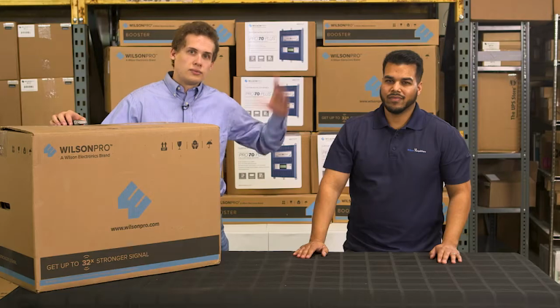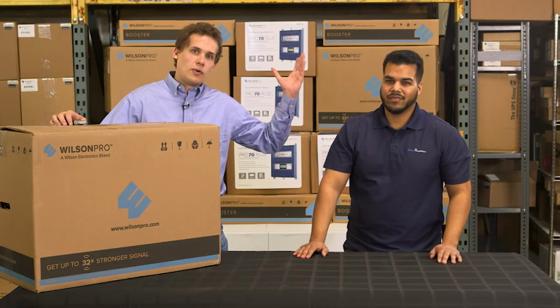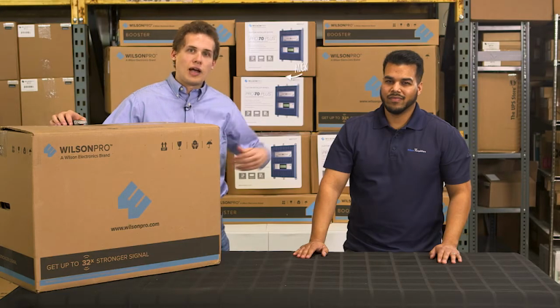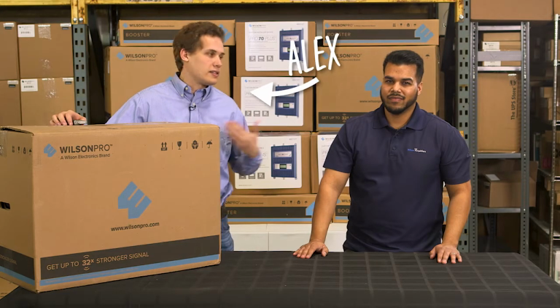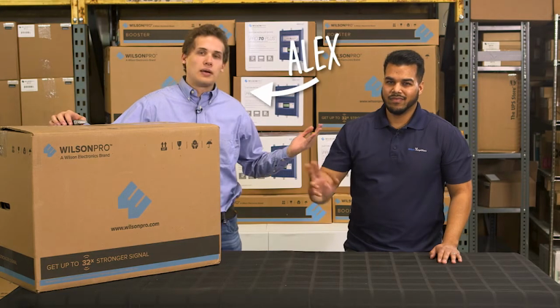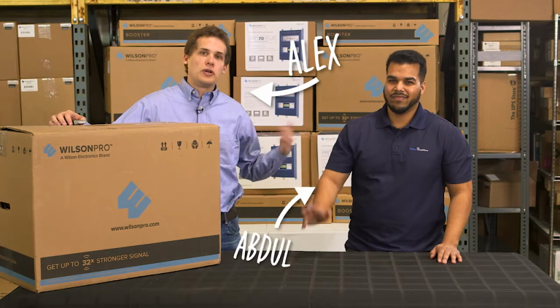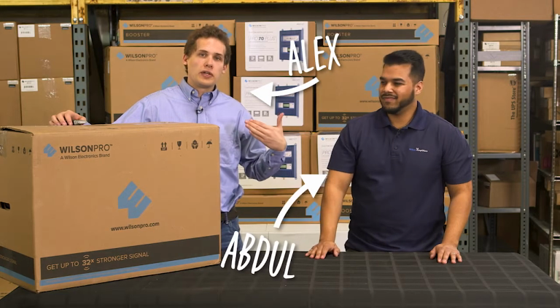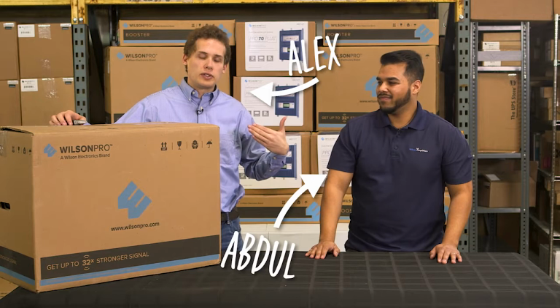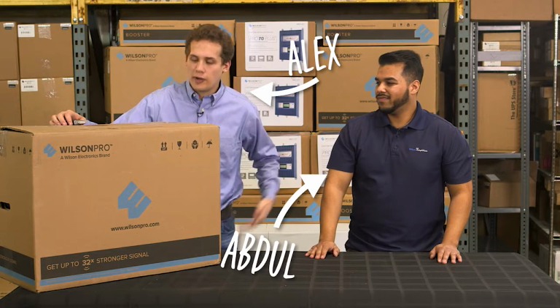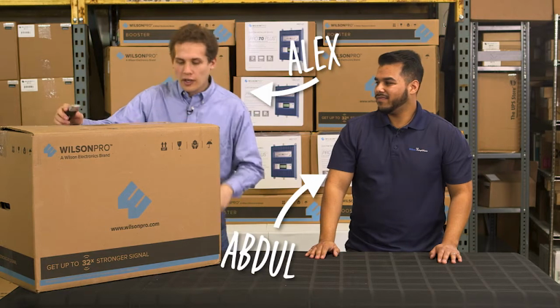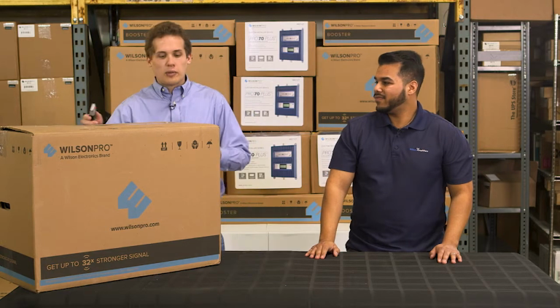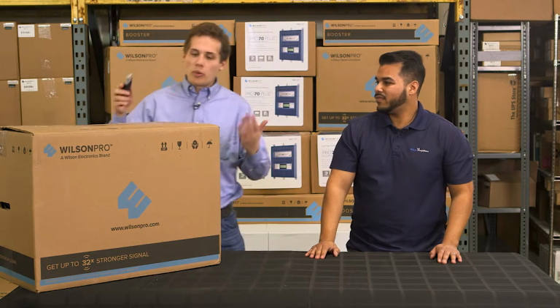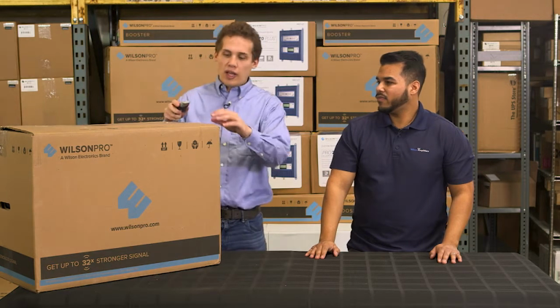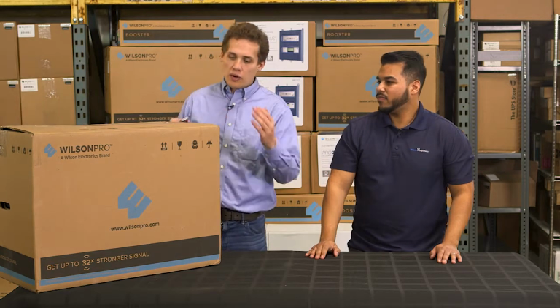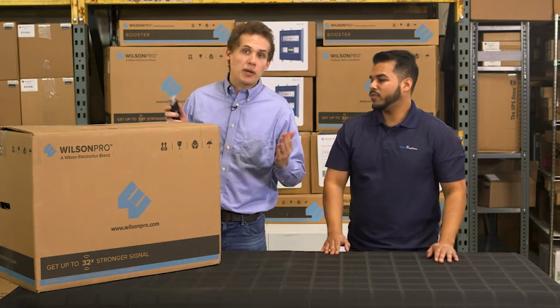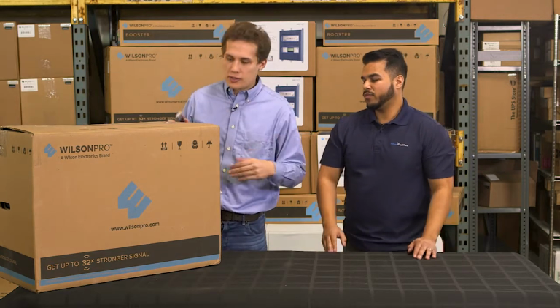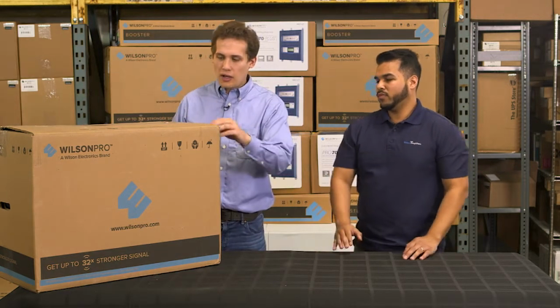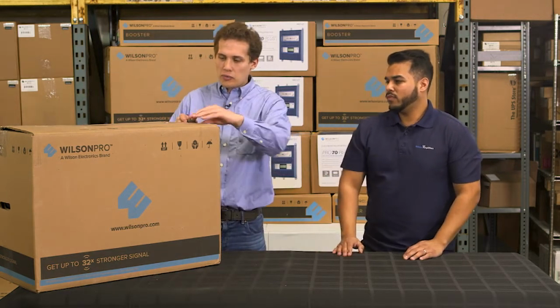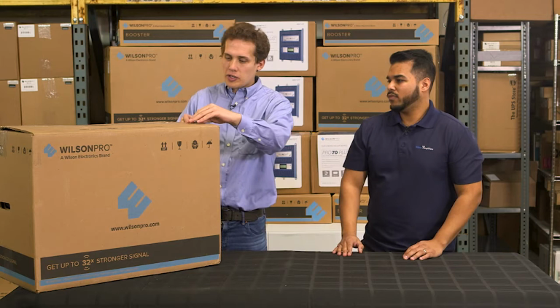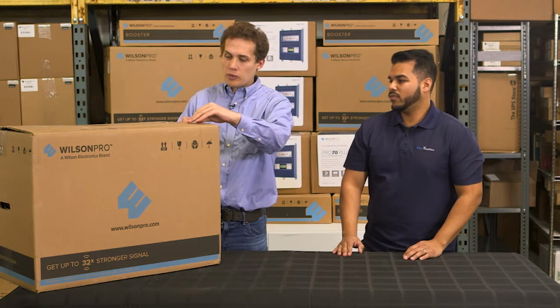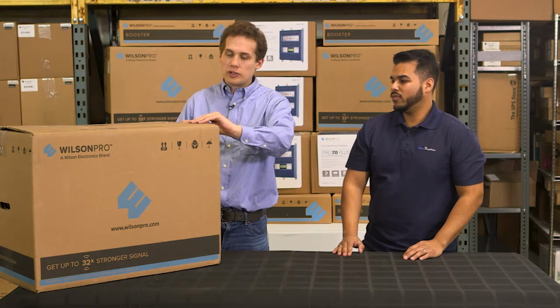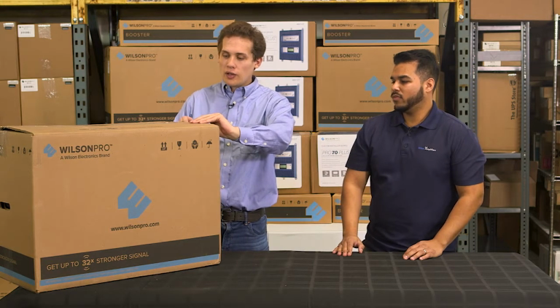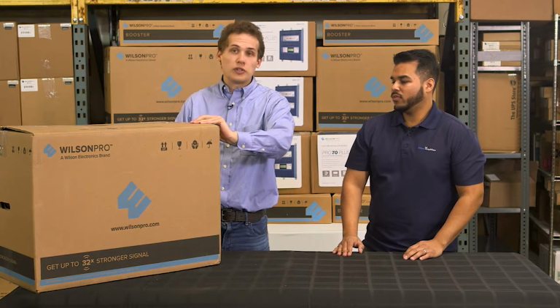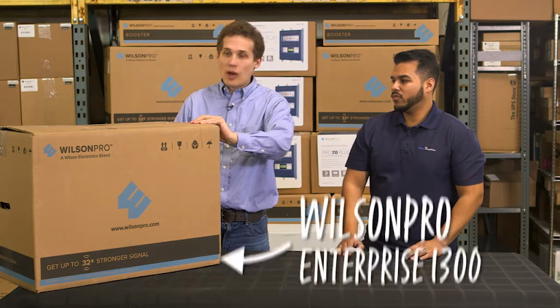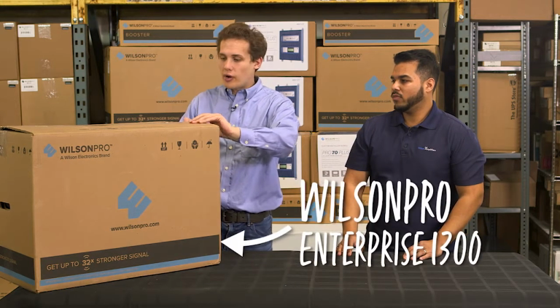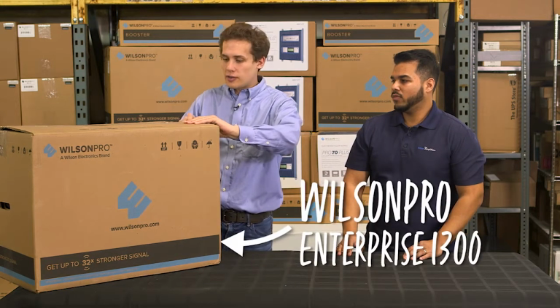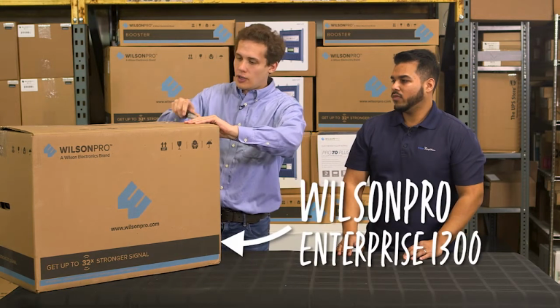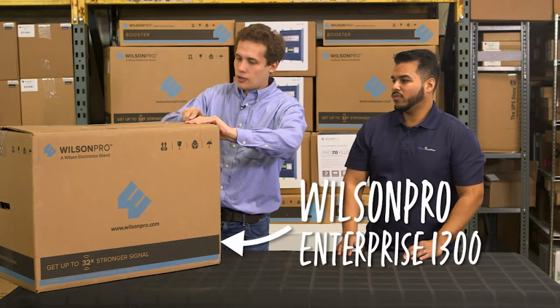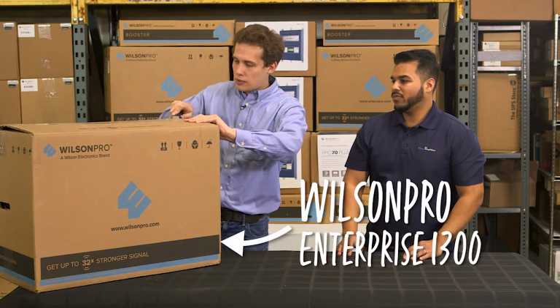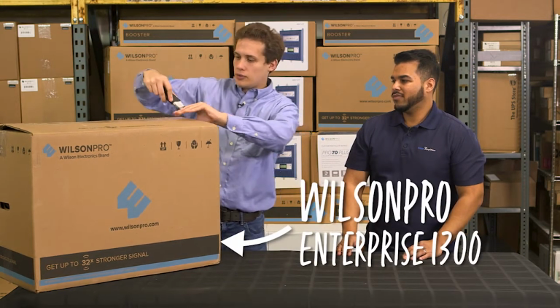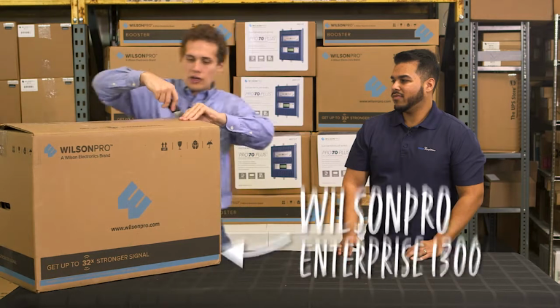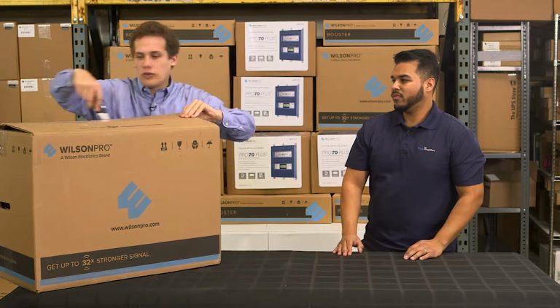Hey everyone, I'm Alex and this is Abdul and we're with Wilson Amplifiers. We're going to be opening up one of our big boys today — our major commercial systems, the Wilson Pro Enterprise 1300. So let's get started.